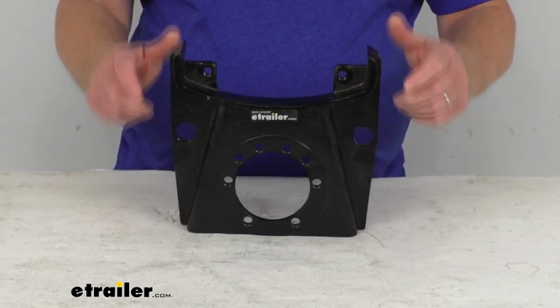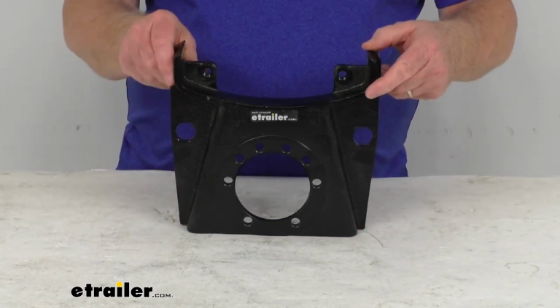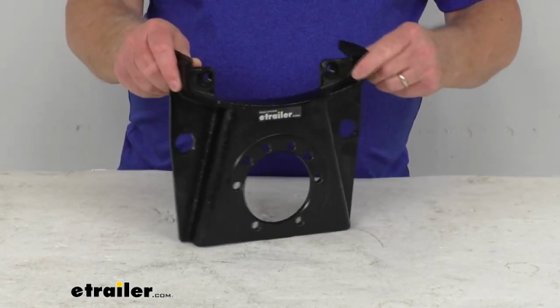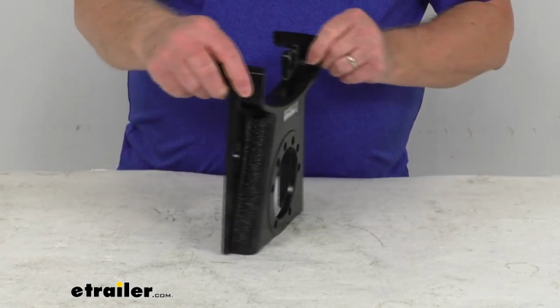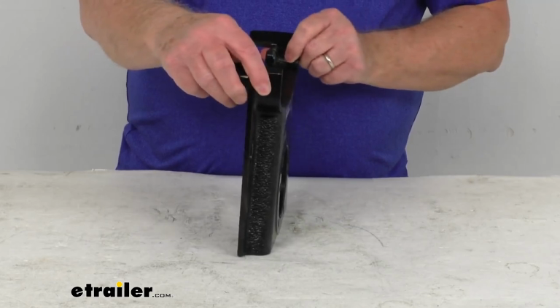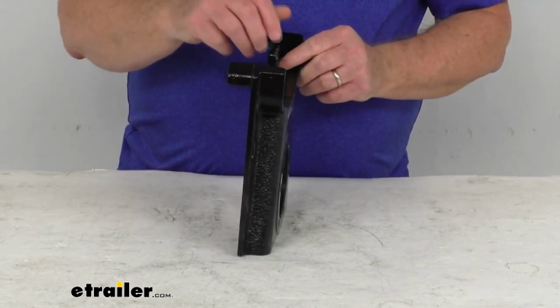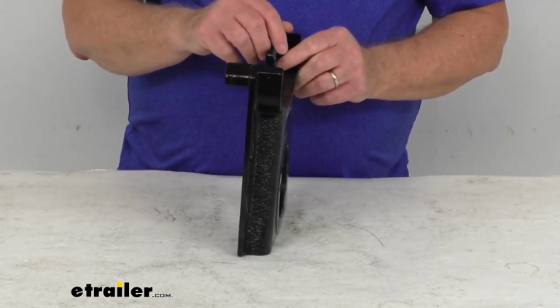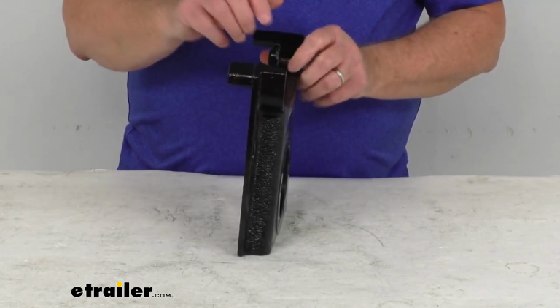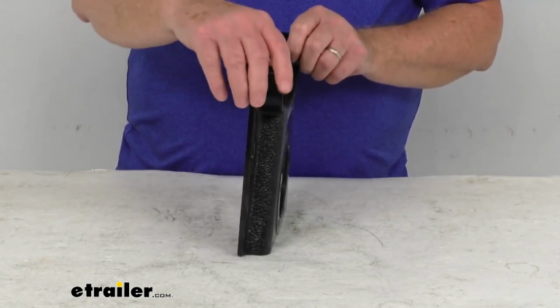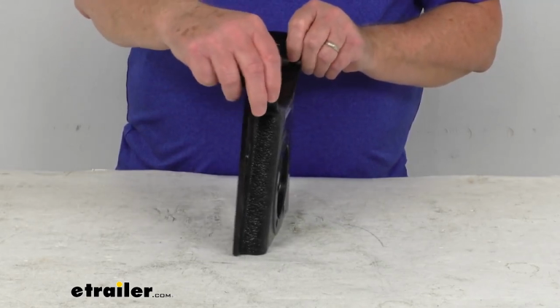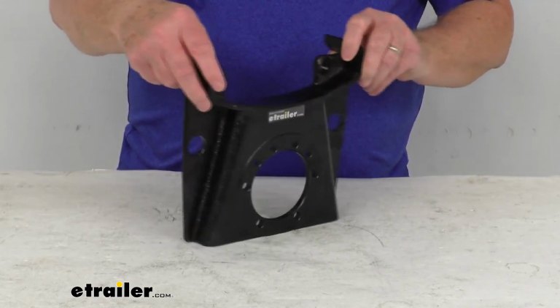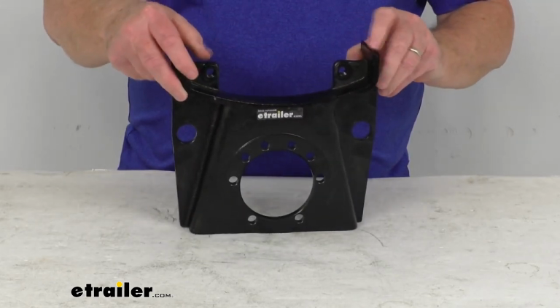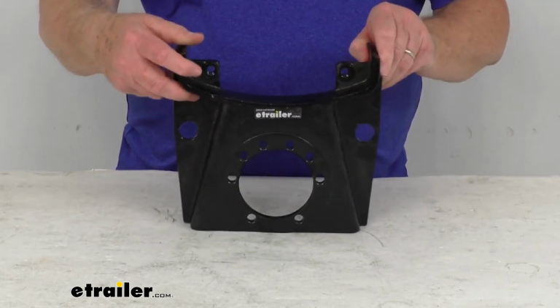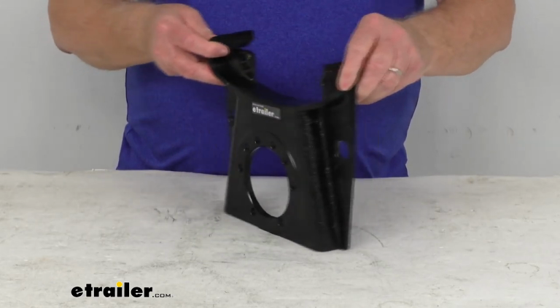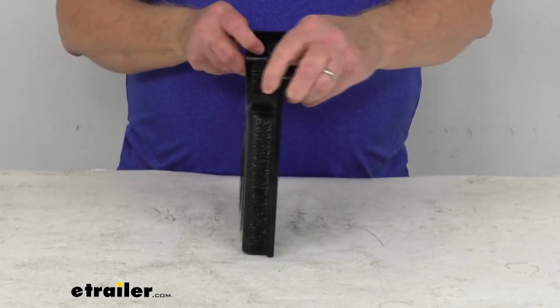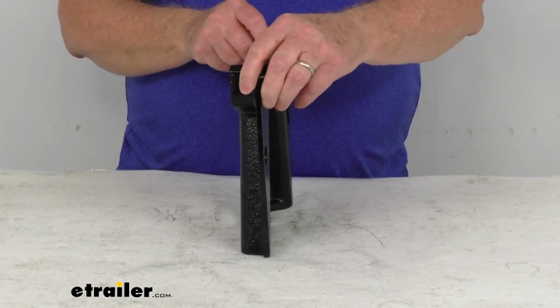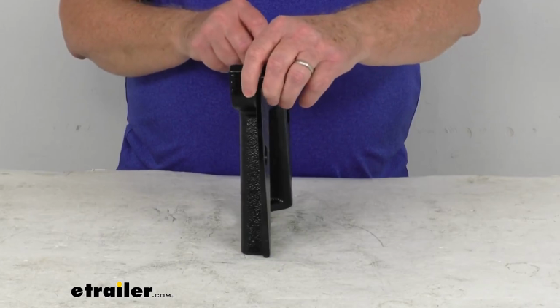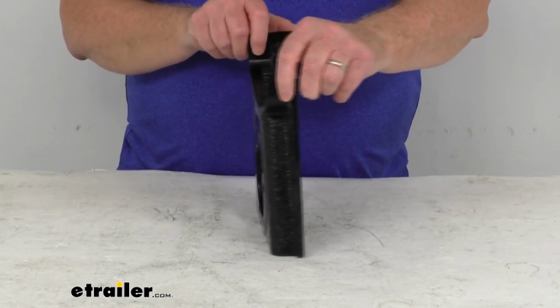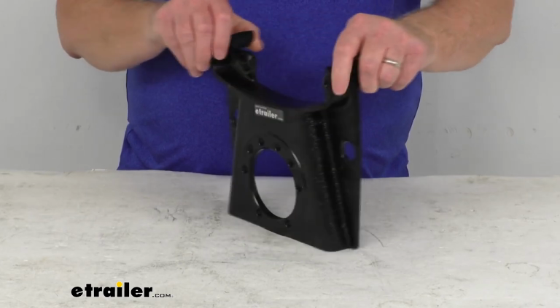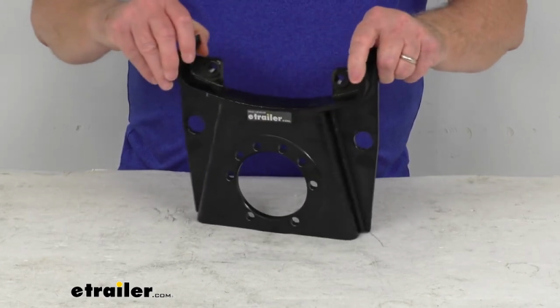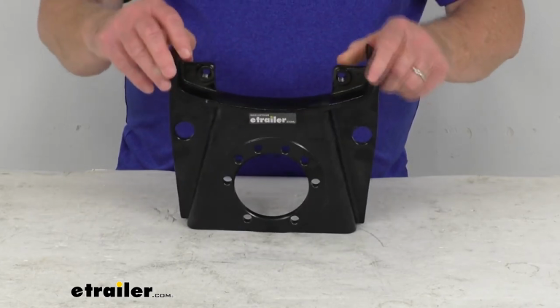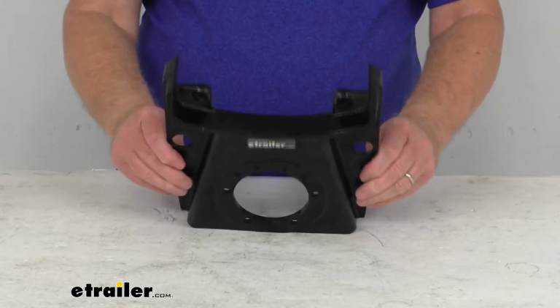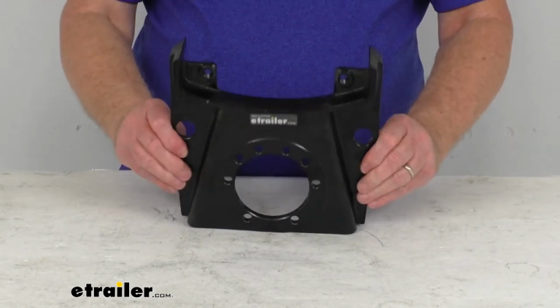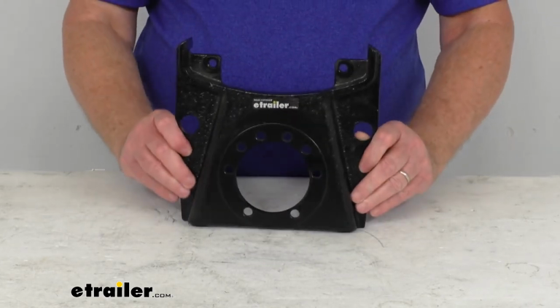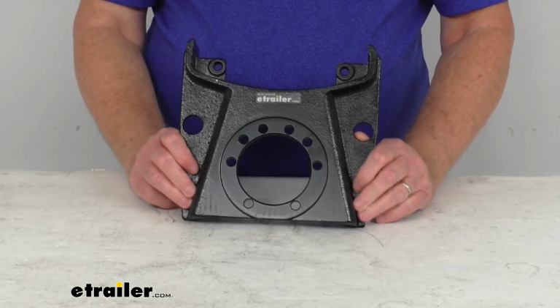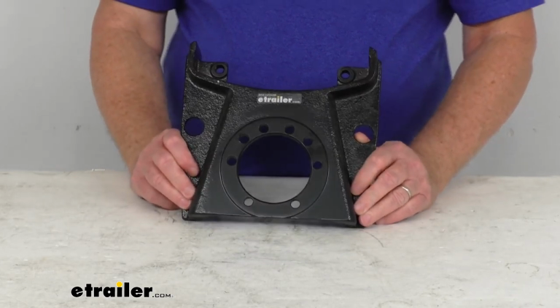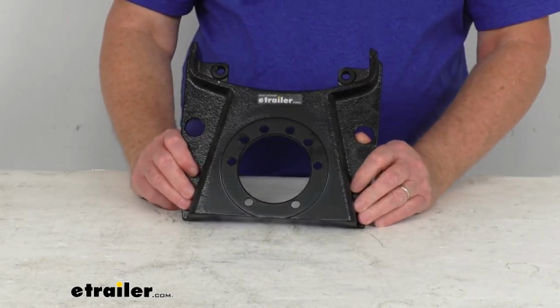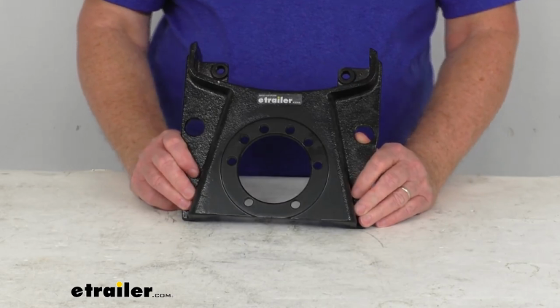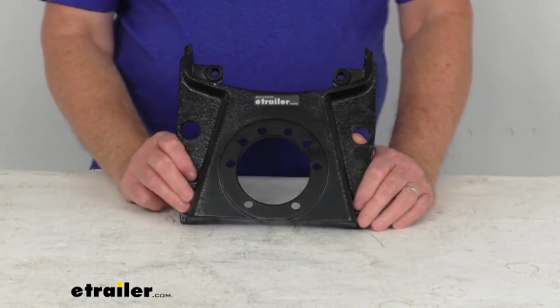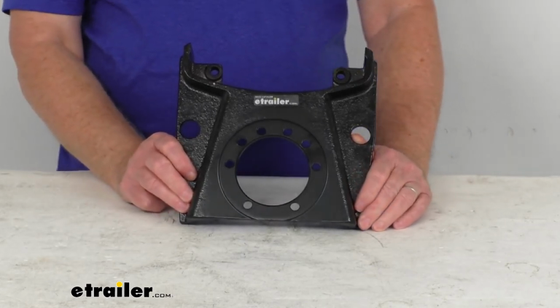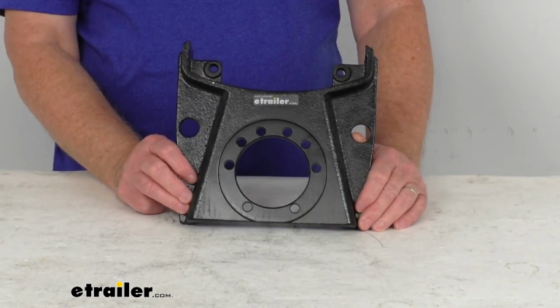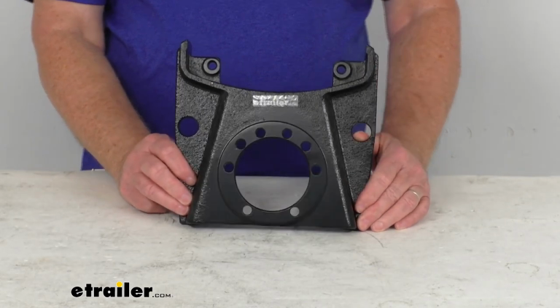It does have side supports to ensure that the load is carried by the bracket, not just the bolts. And it offers stiffeners which reduce vibration when you brake. This is a universal design, works with either left-hand or right-hand side assemblies.